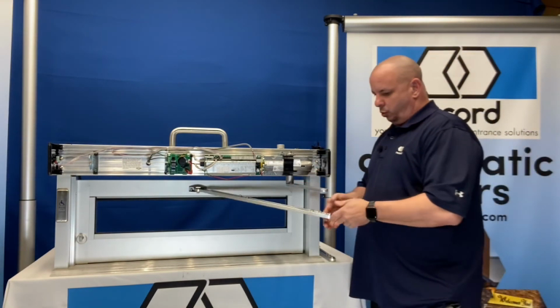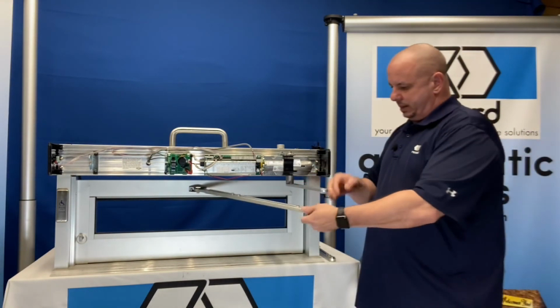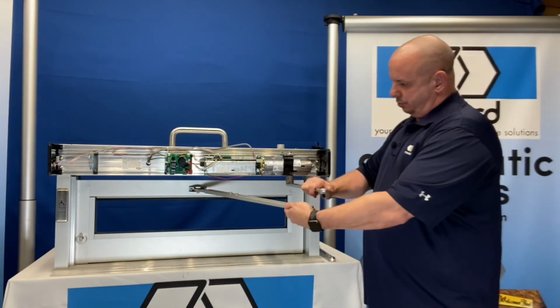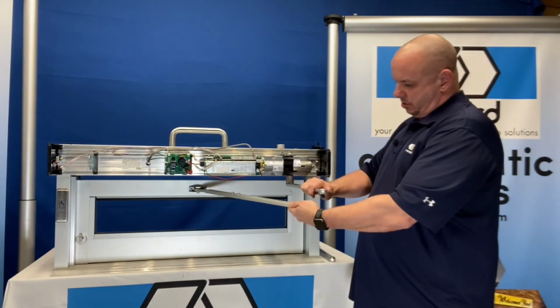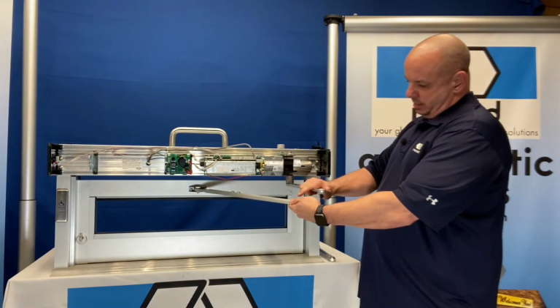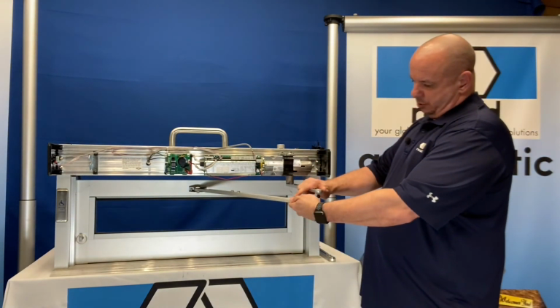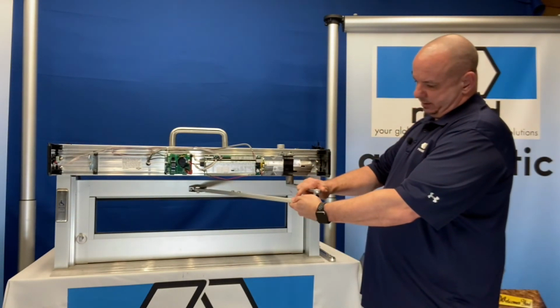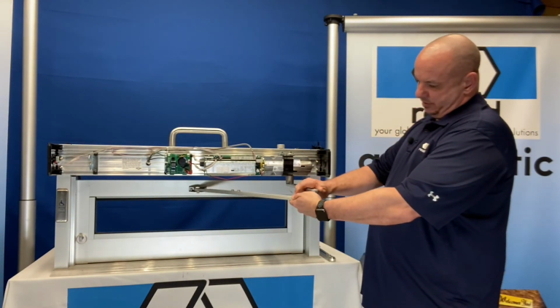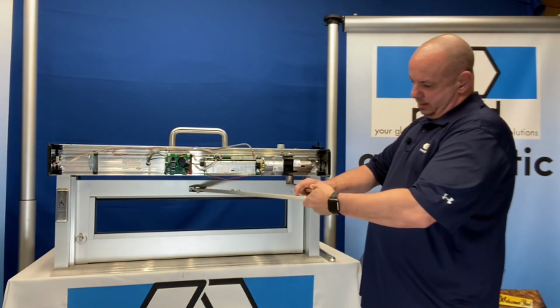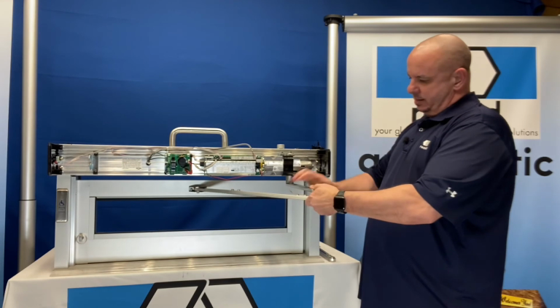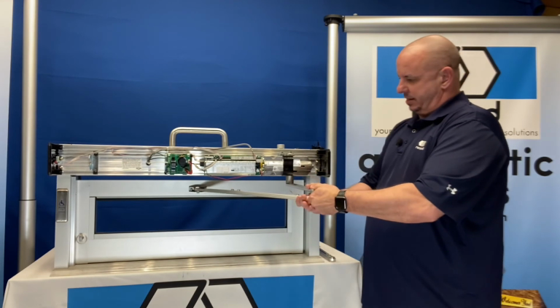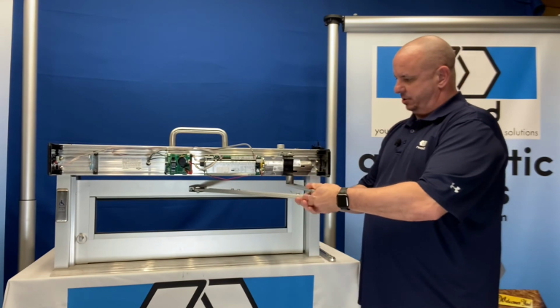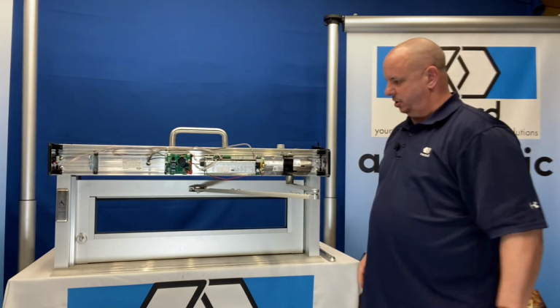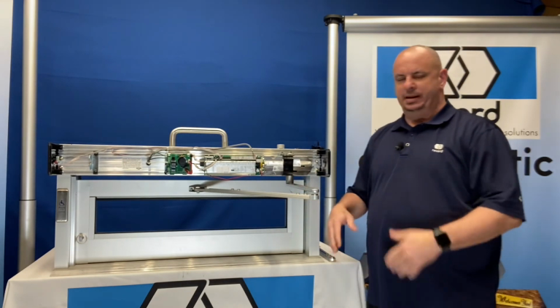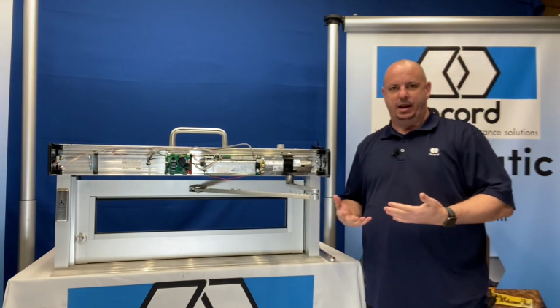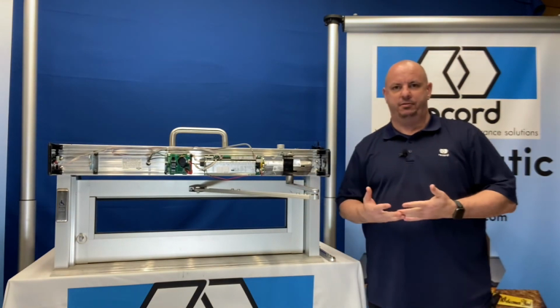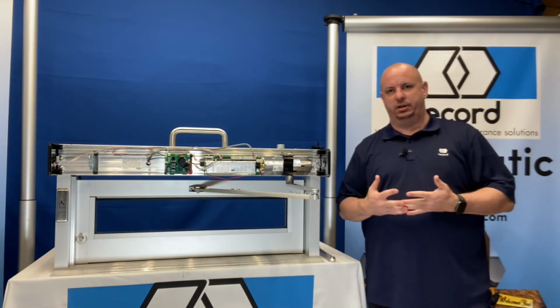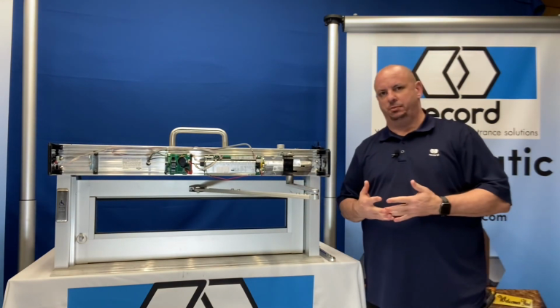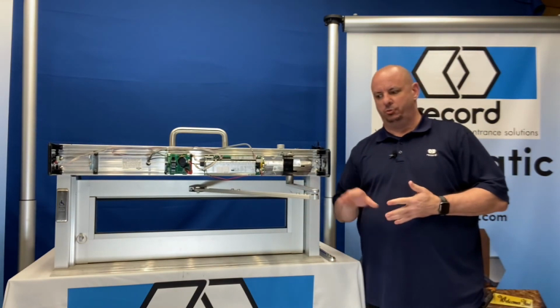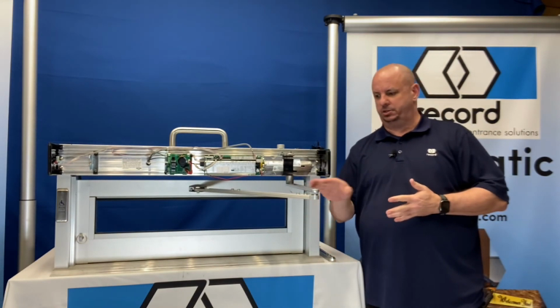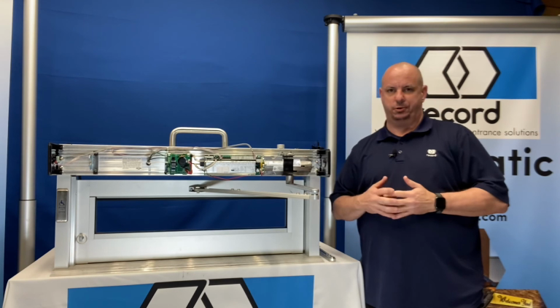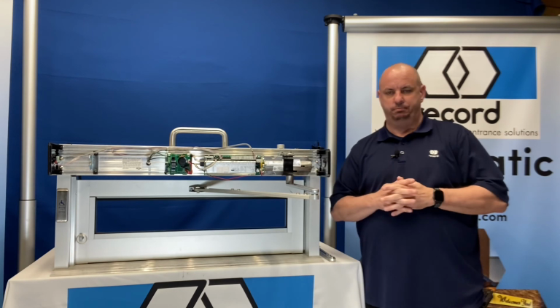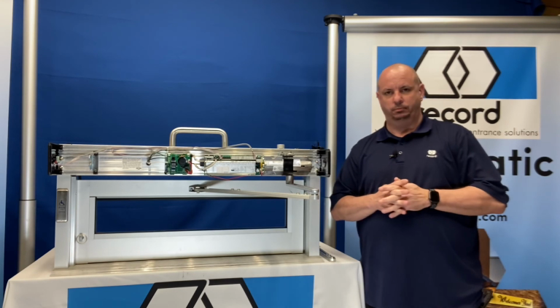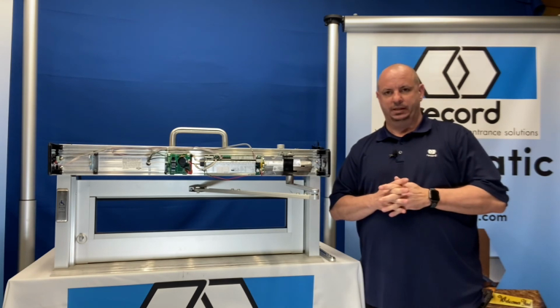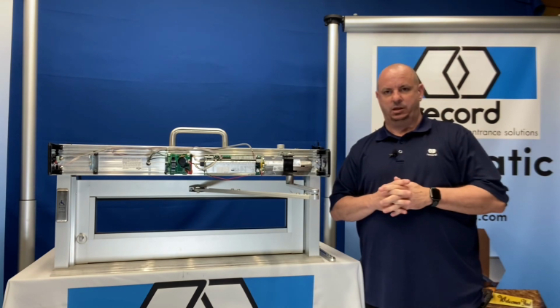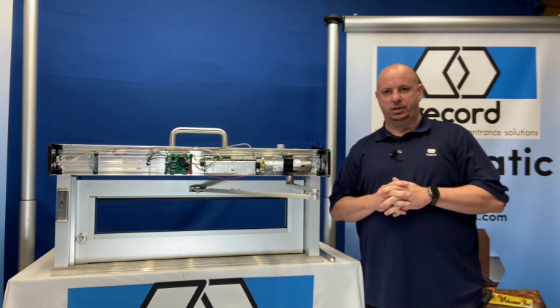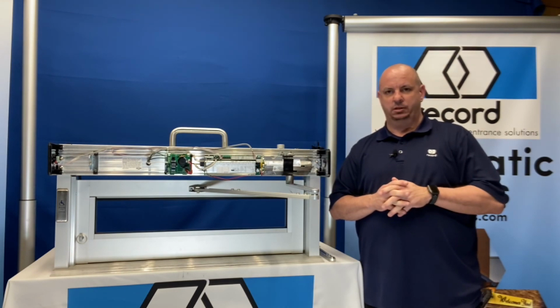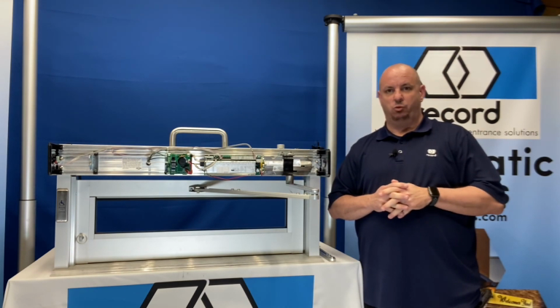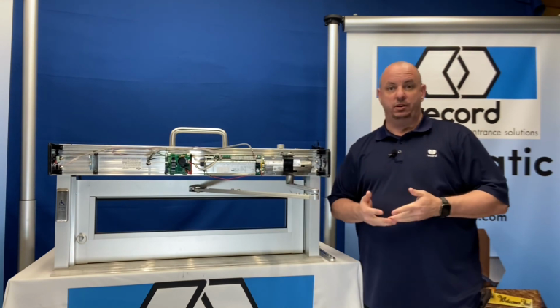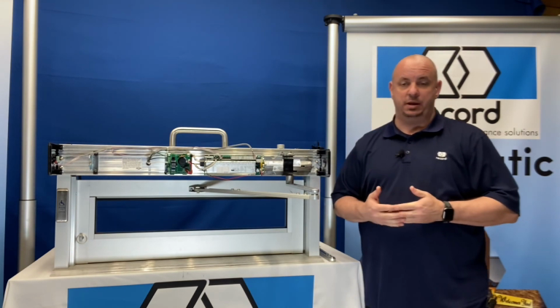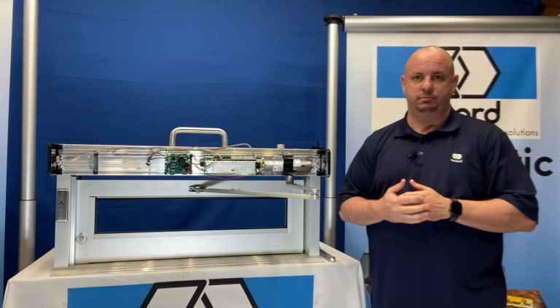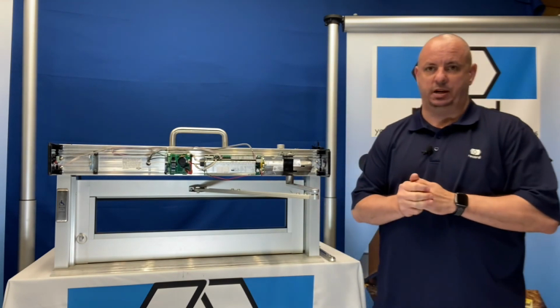With the preload done, I'll pull it back to the negative 90, attach the arm to the door, and I have effectively installed my arm with a six-degree preload. Thank you for watching — more videos coming, so stay tuned.